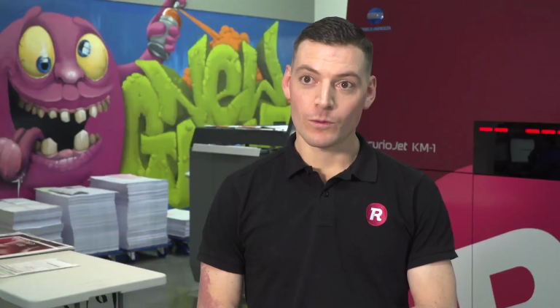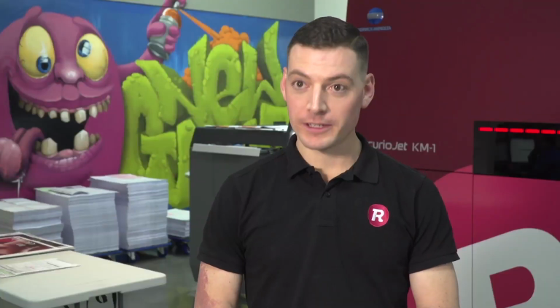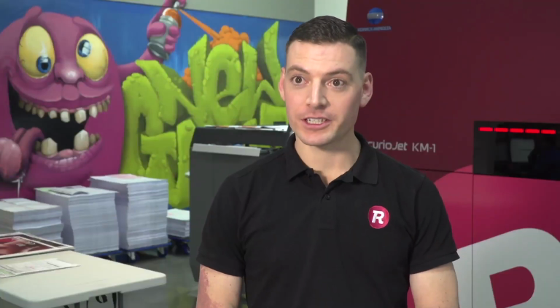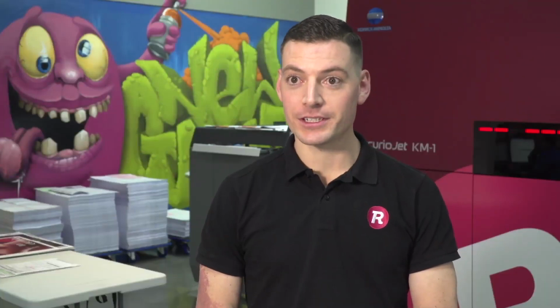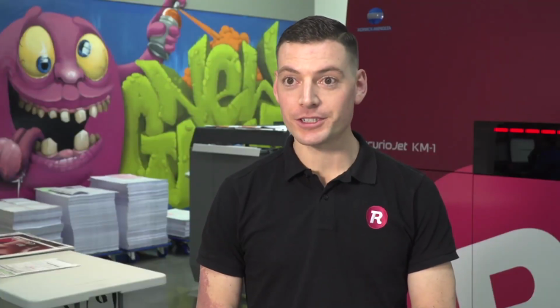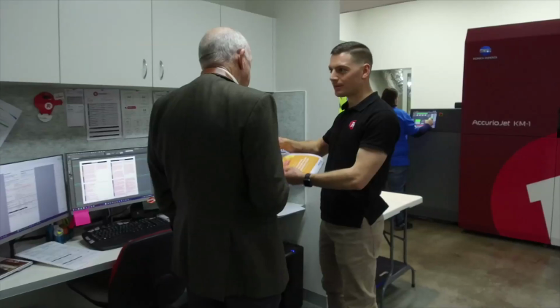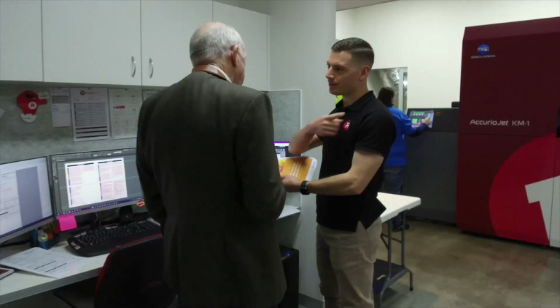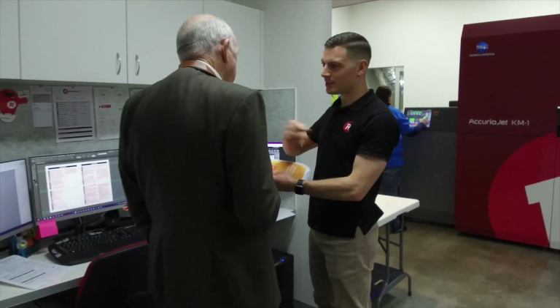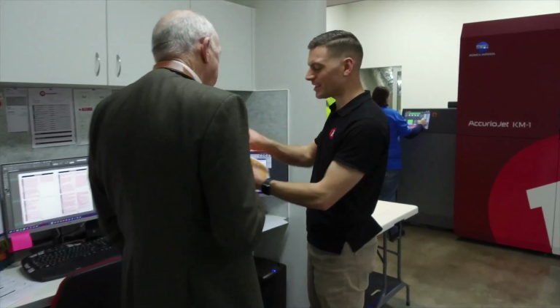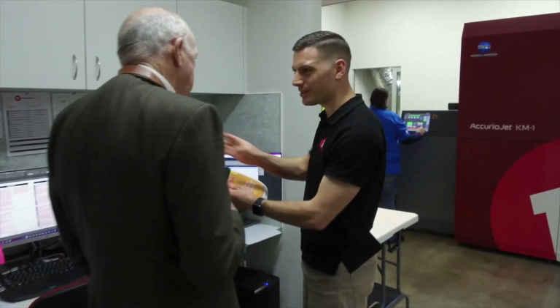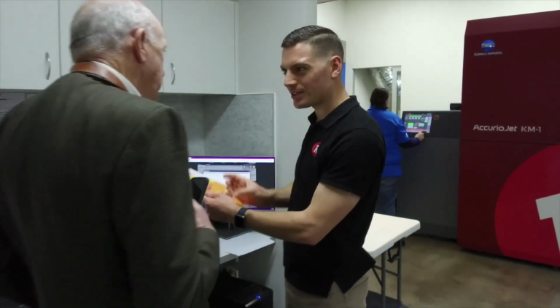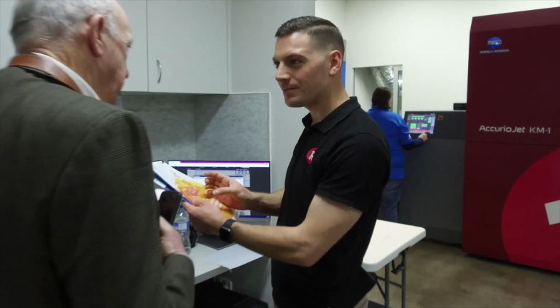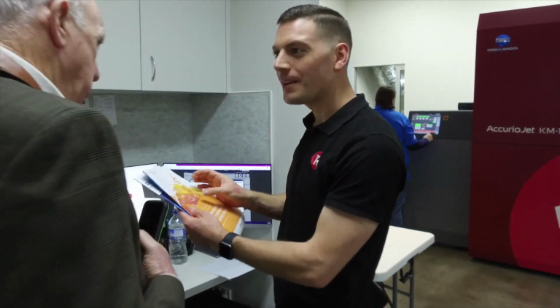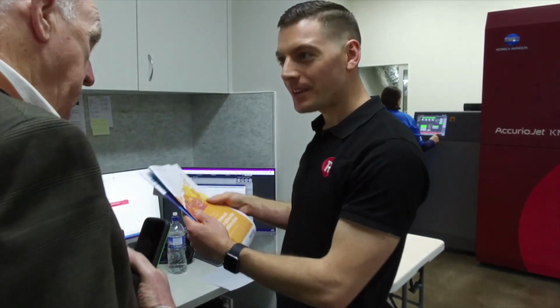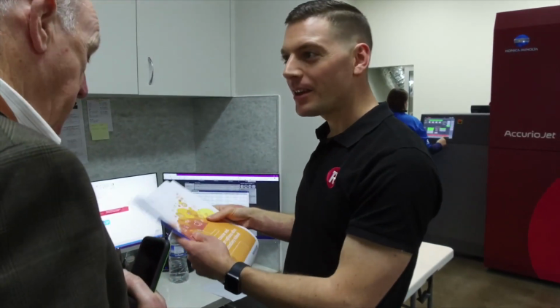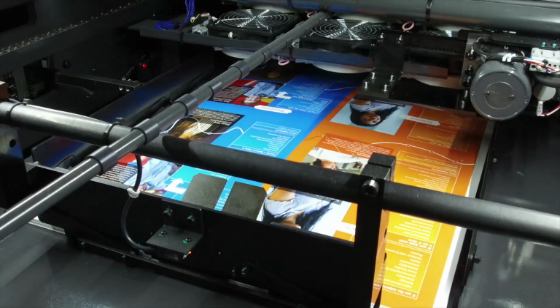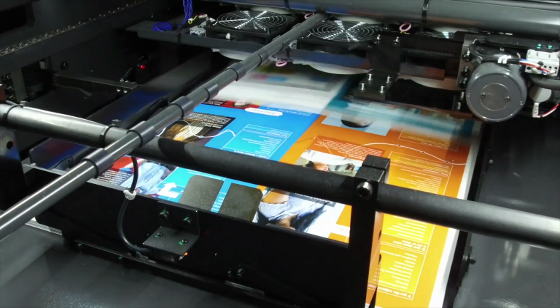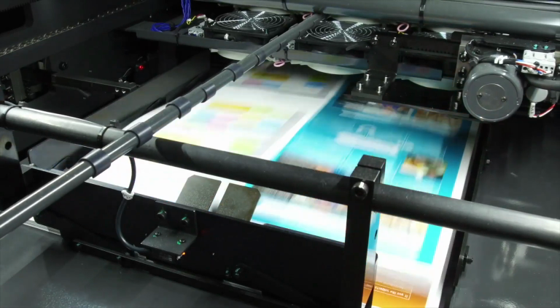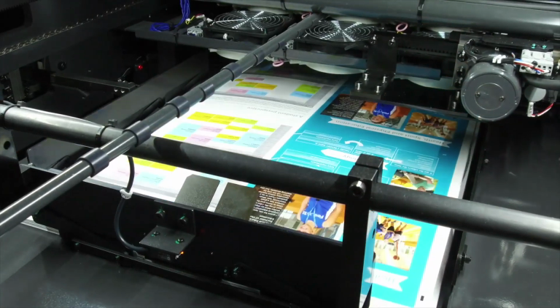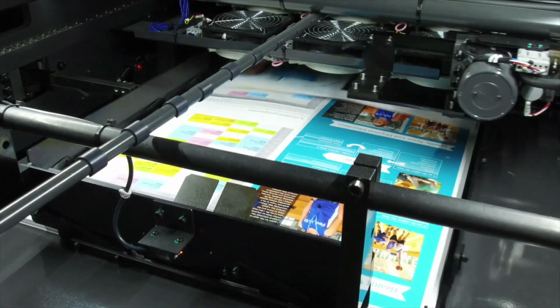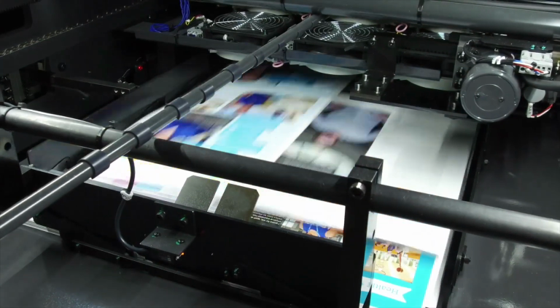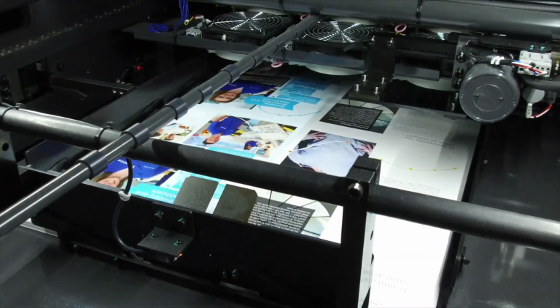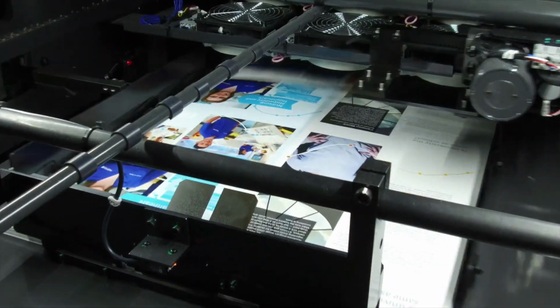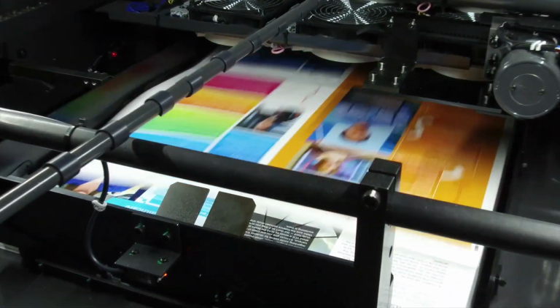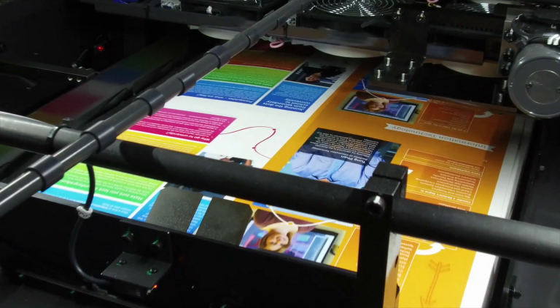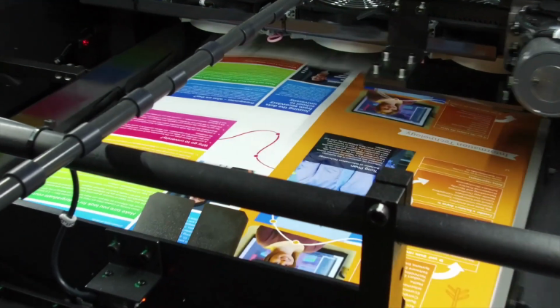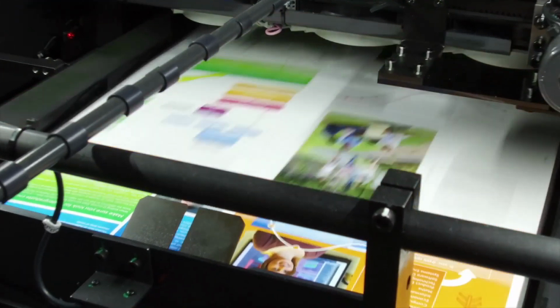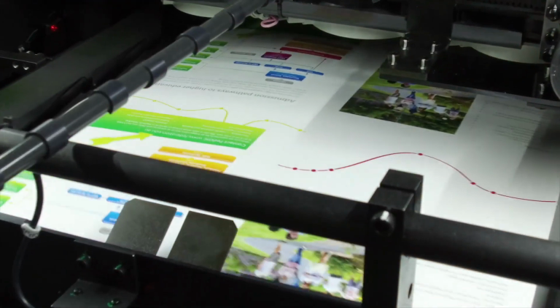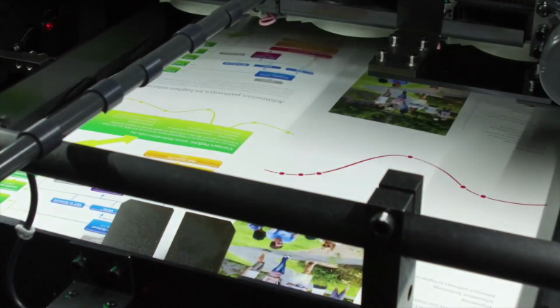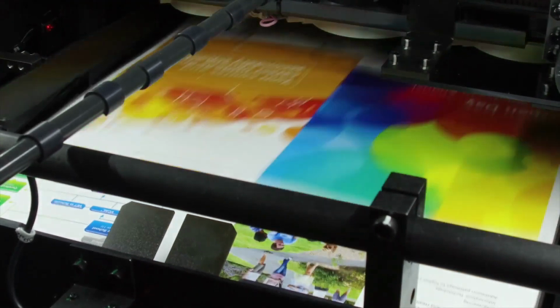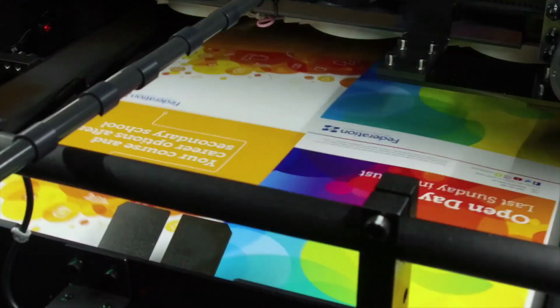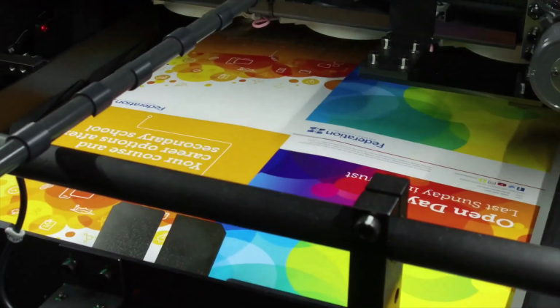We believe that inkjet is the future — due to speed, reliability, running costs, the quality and the substrates you can run on the machine as well. It really is, you could say, a hybrid between digital and offset.